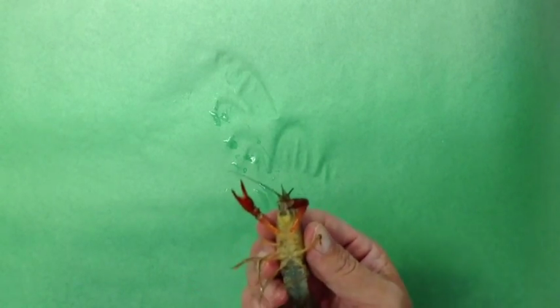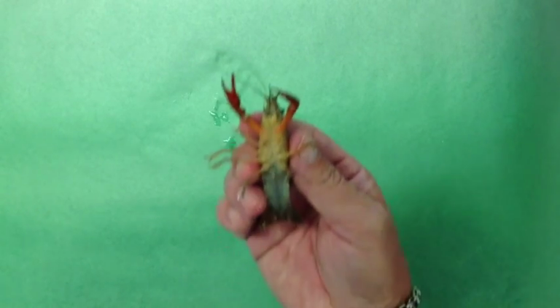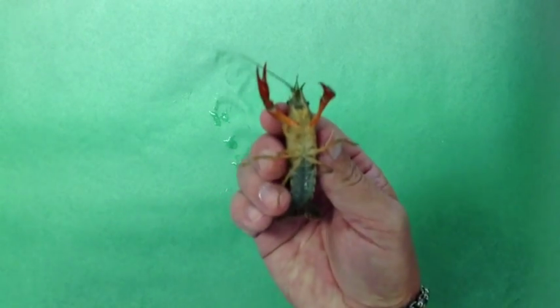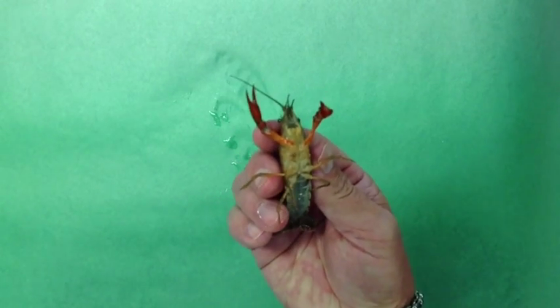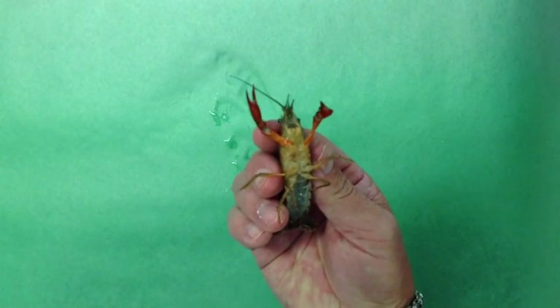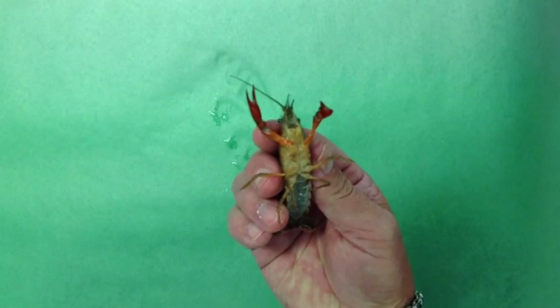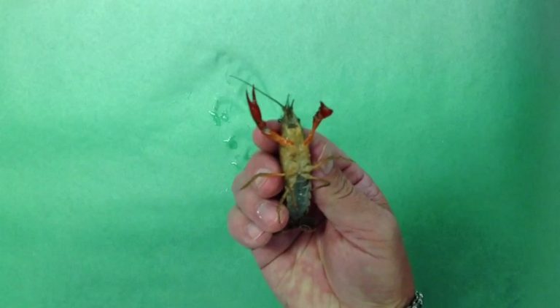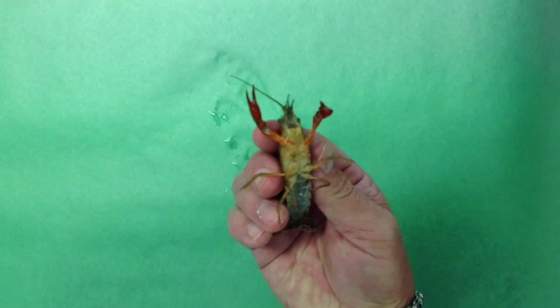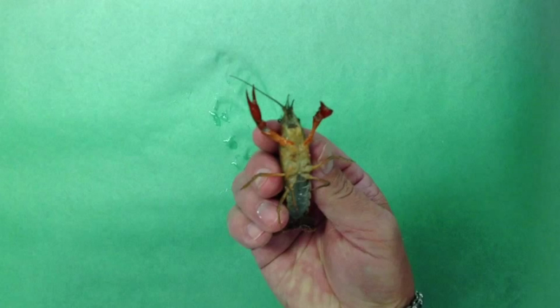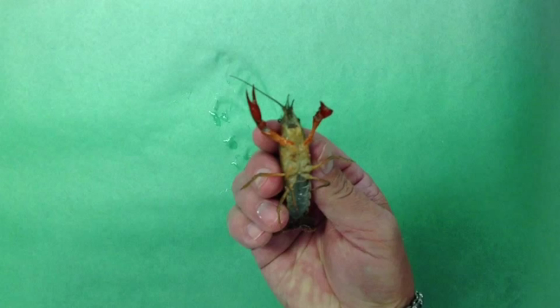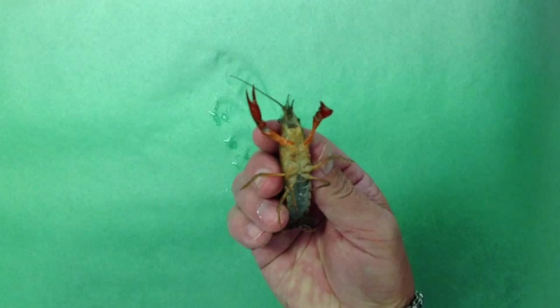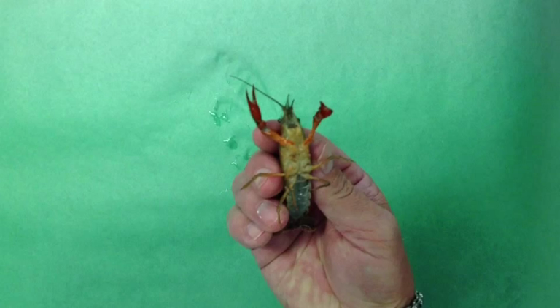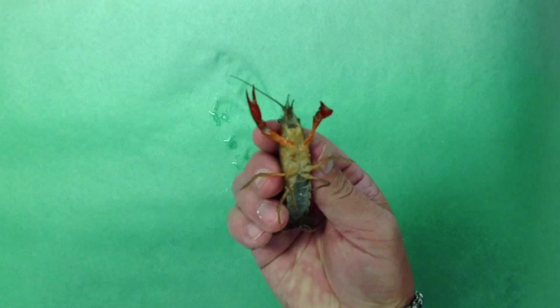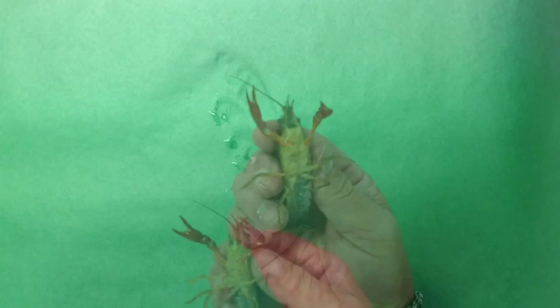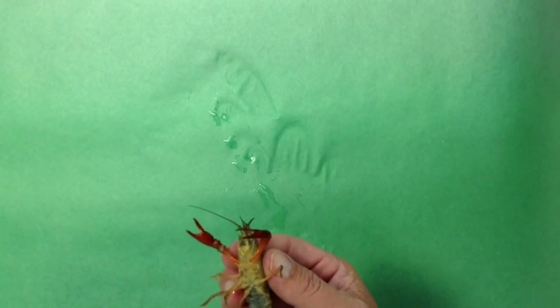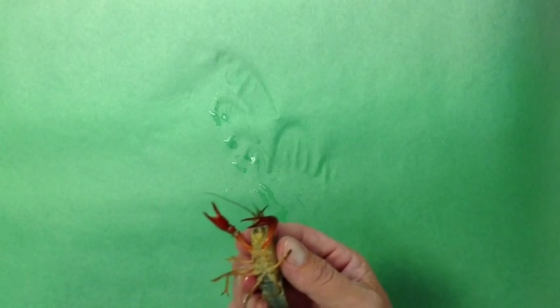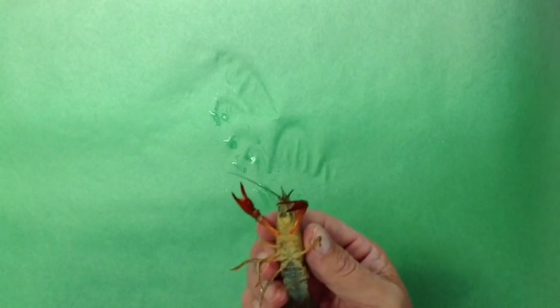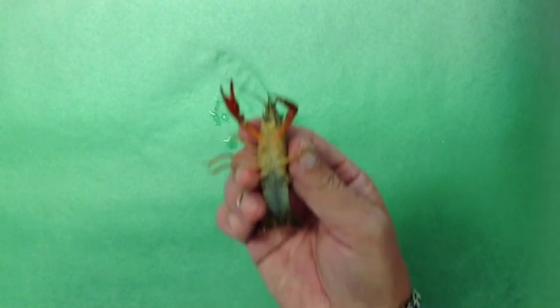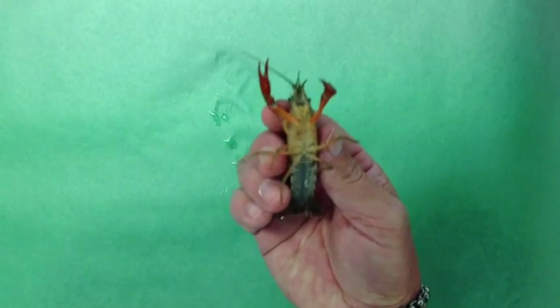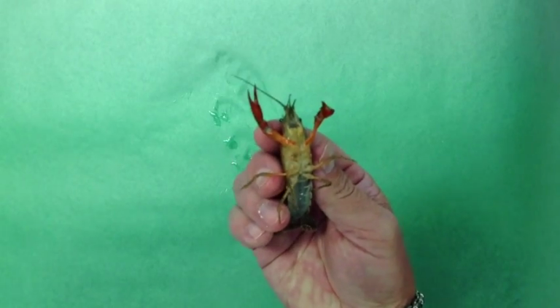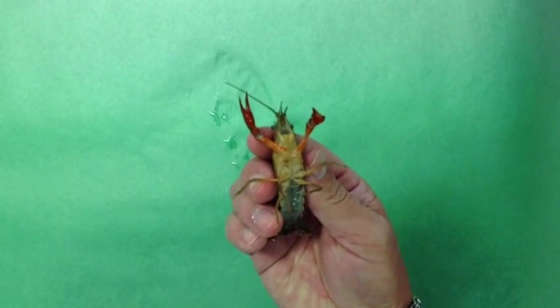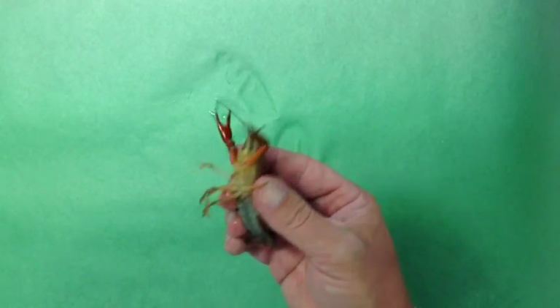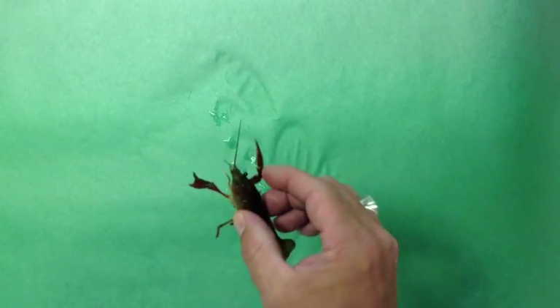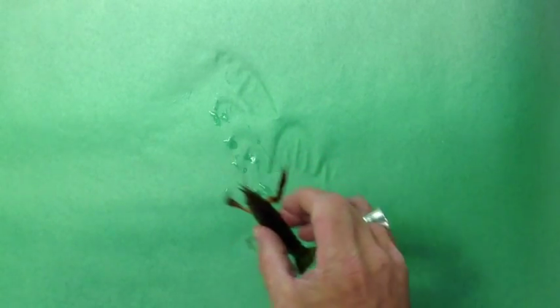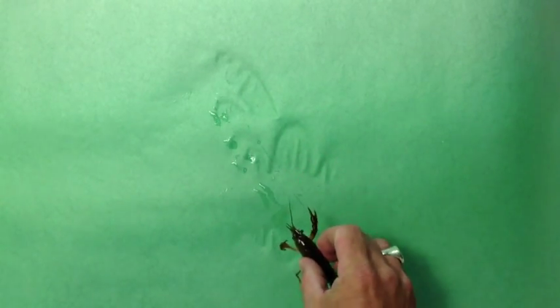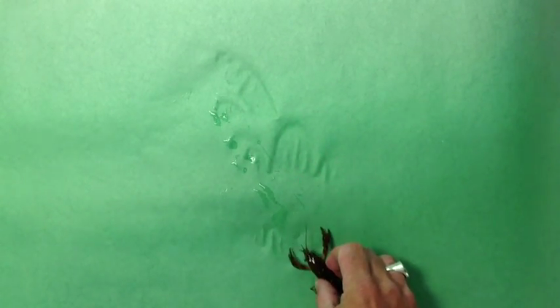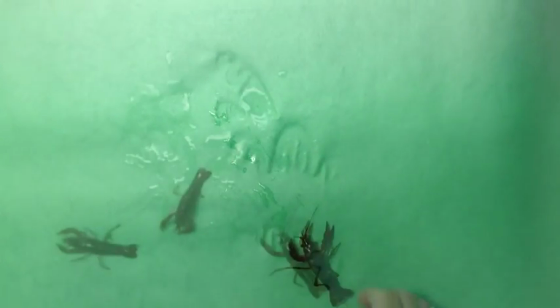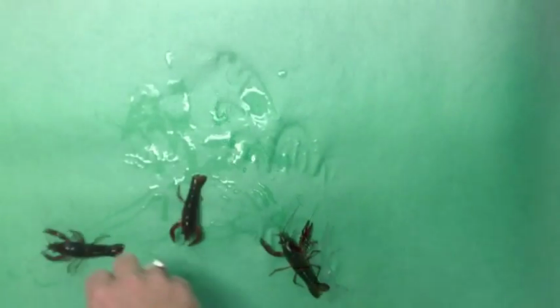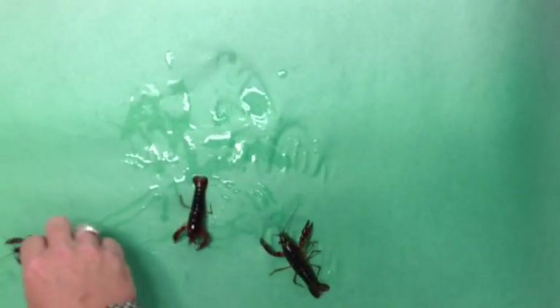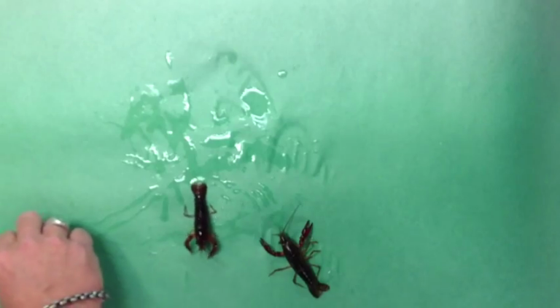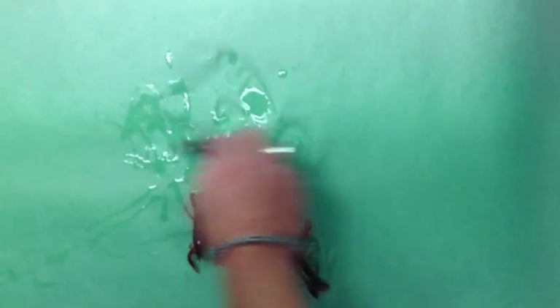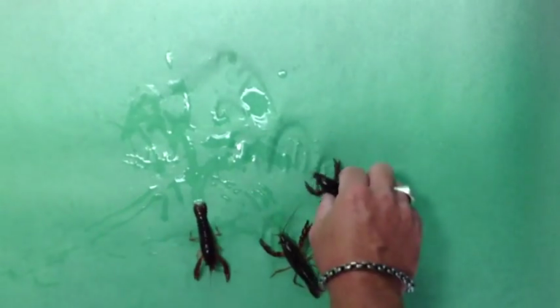You can turn it over and look at the bottom to see if it's a male or female. The female will have more swimmerettes than the male. This one is a female. Place it back down gently on the table.